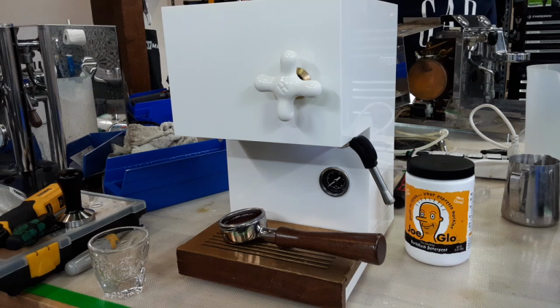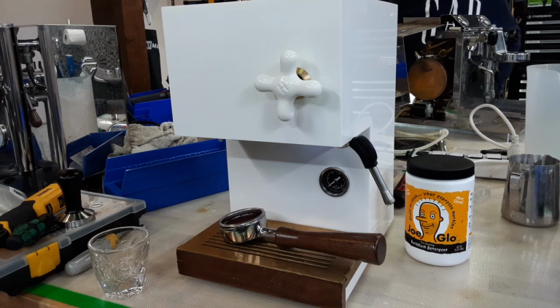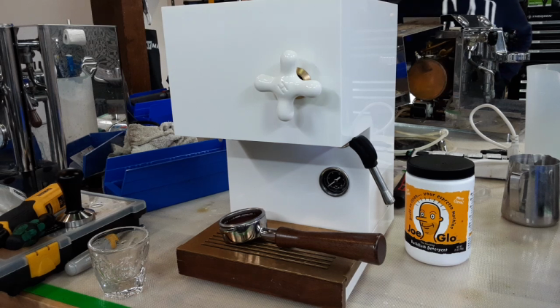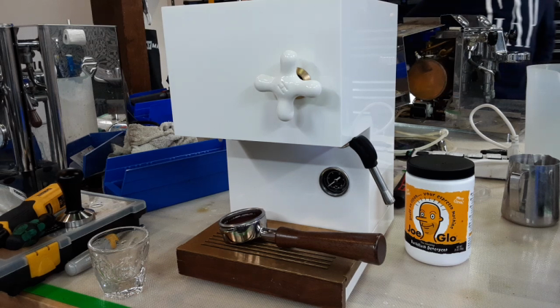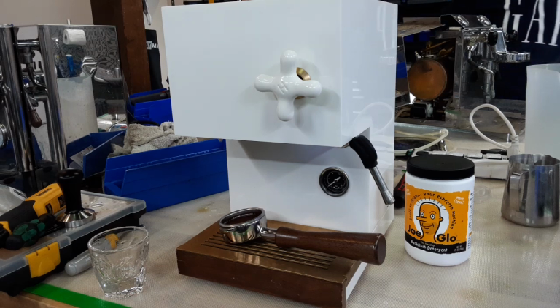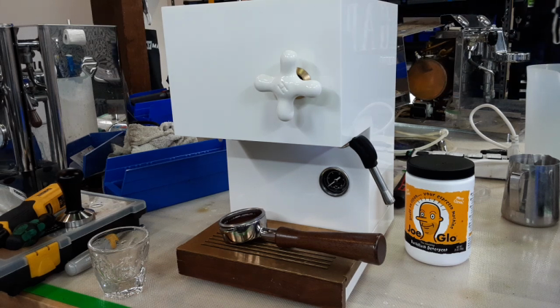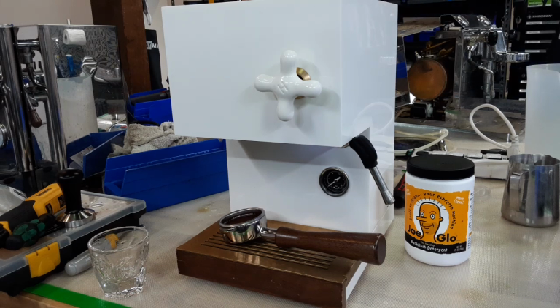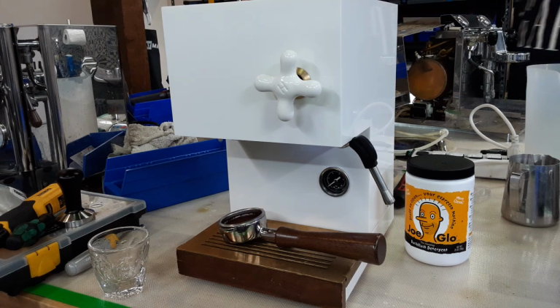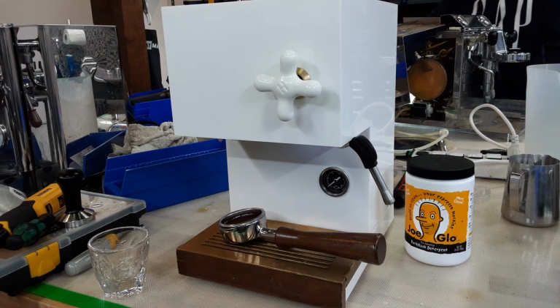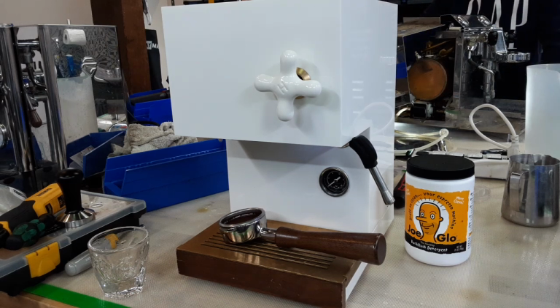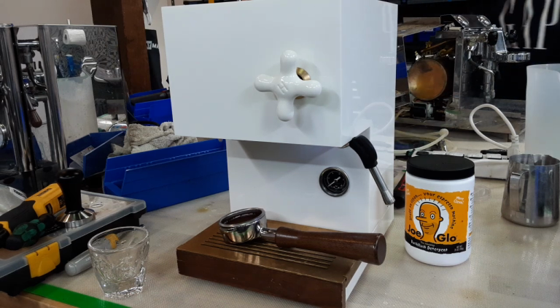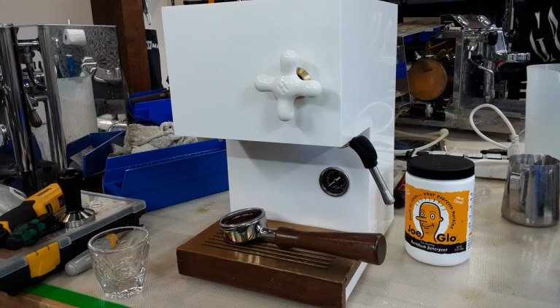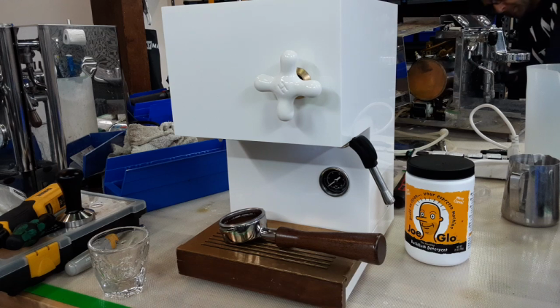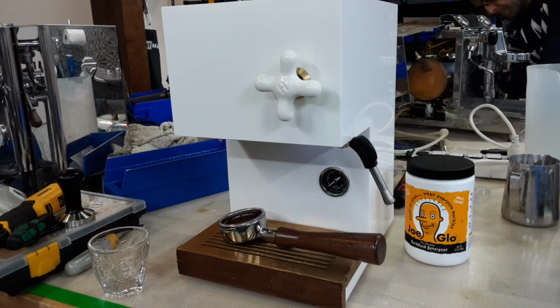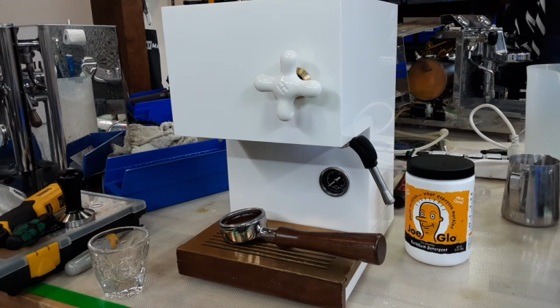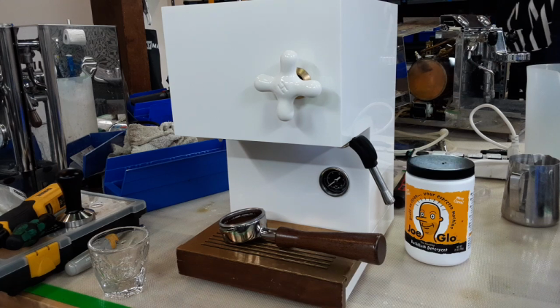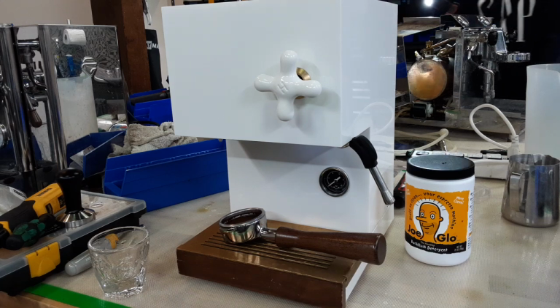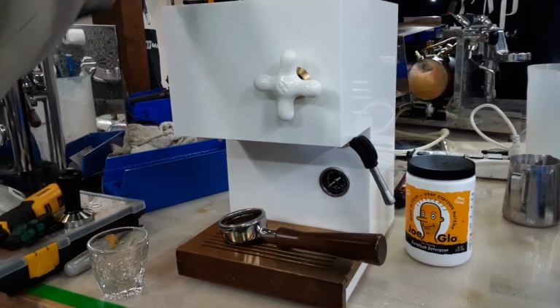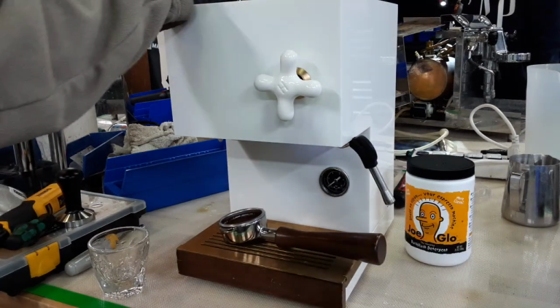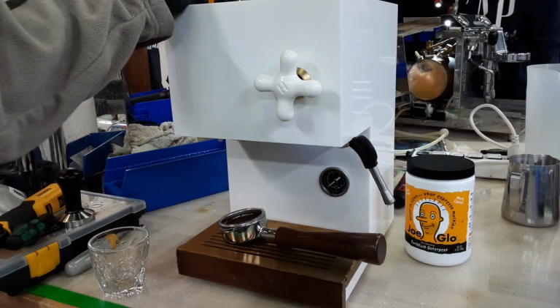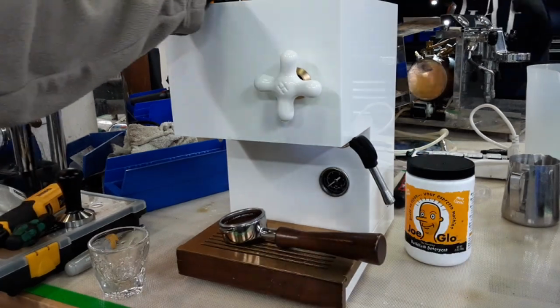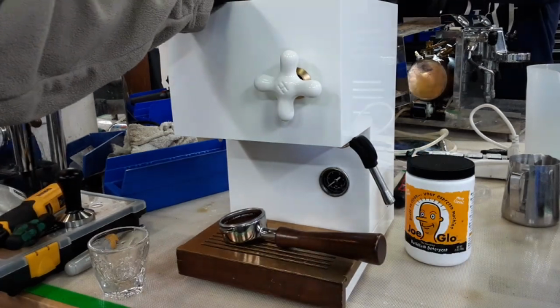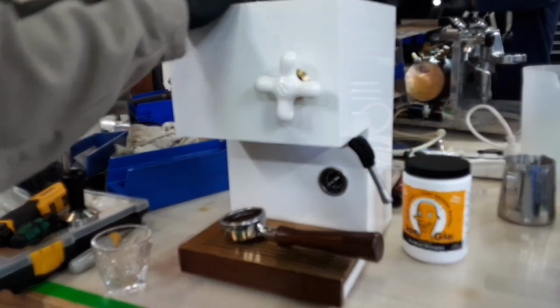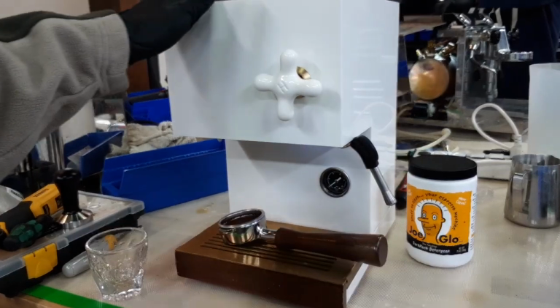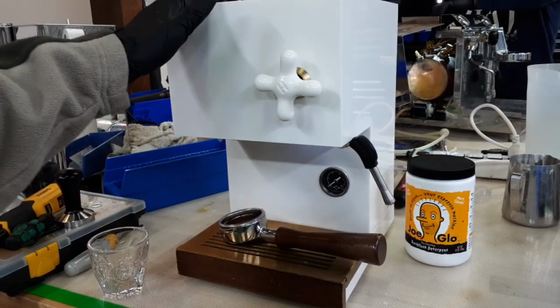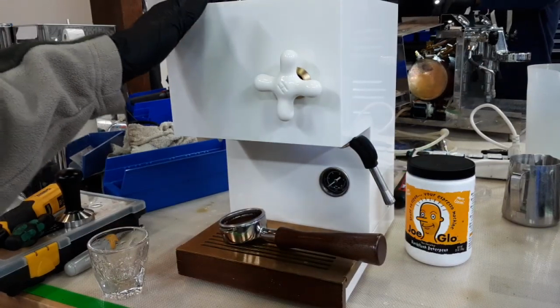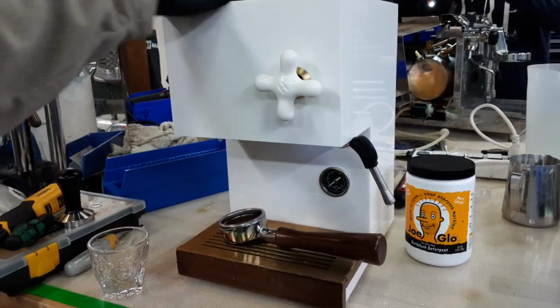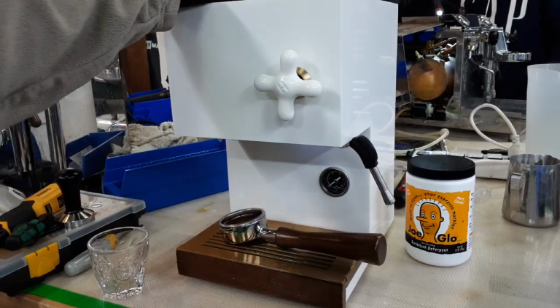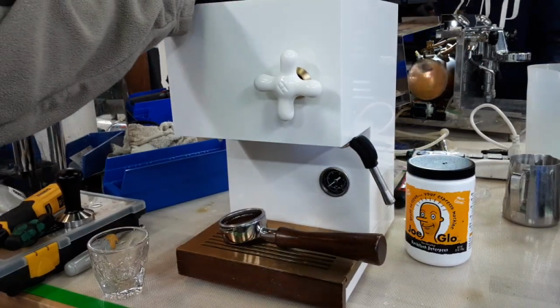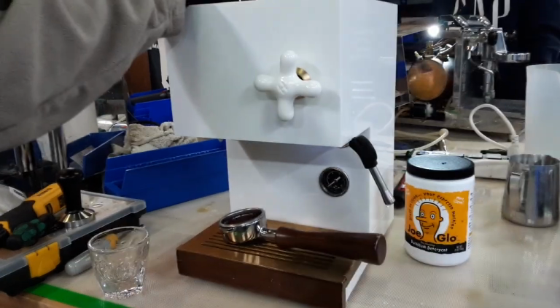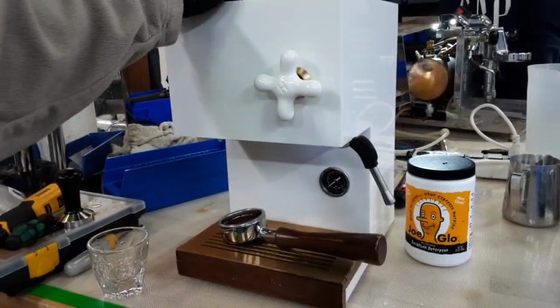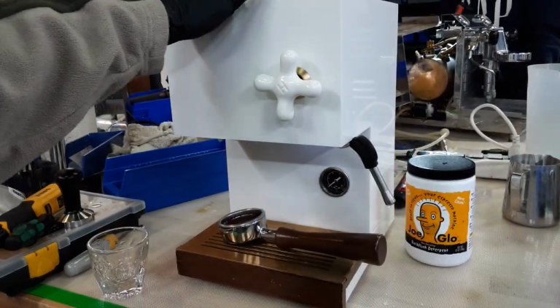Hello everyone, this is John from Cannon Coffee. Today we have a white Onzo in the shop. It came in because there was no power going into the brew side — you'd hit the brew switch and it wouldn't do anything. It wouldn't shoot water through the group head. All the other buttons semi-worked but it was just that one.